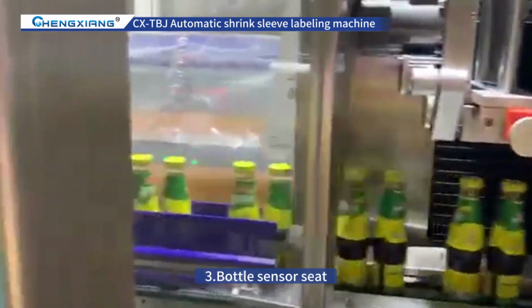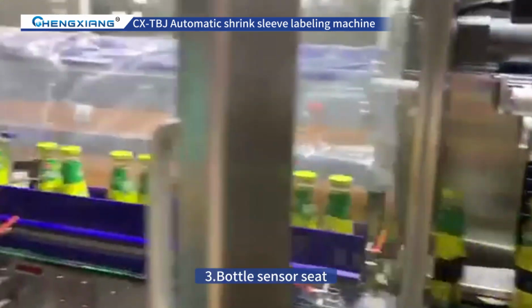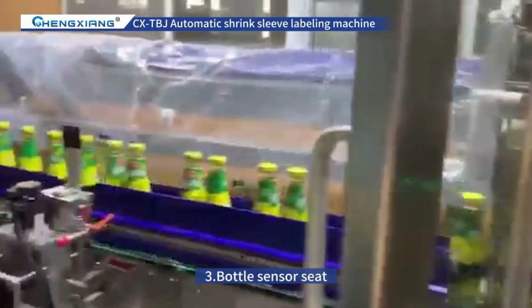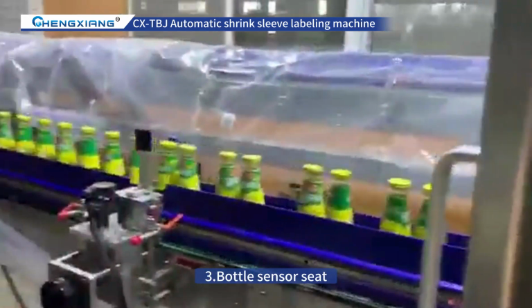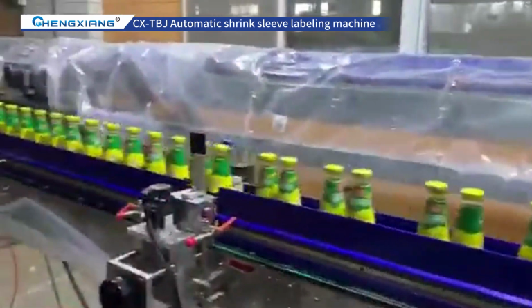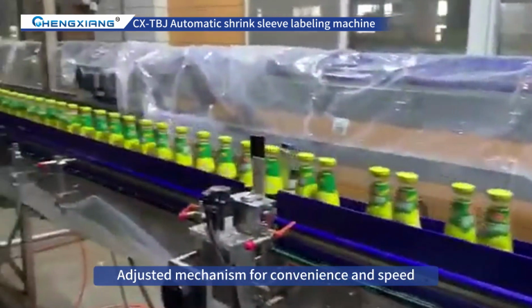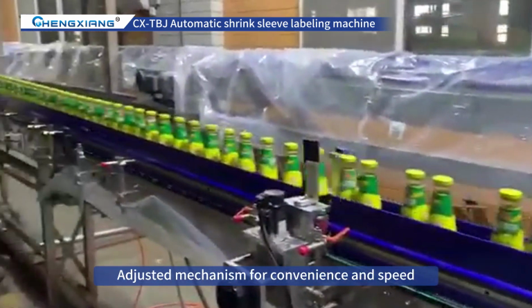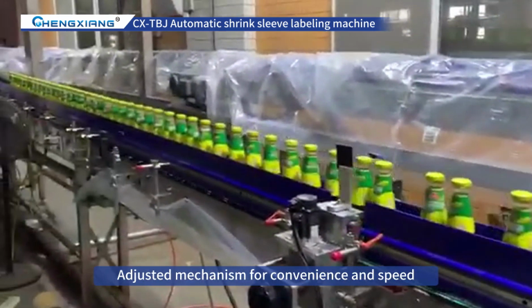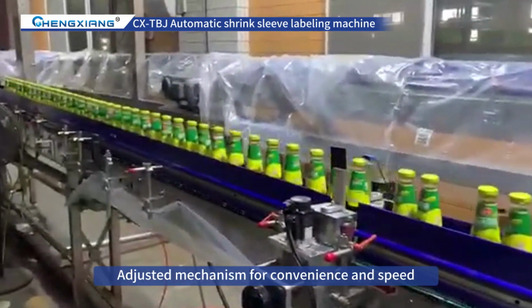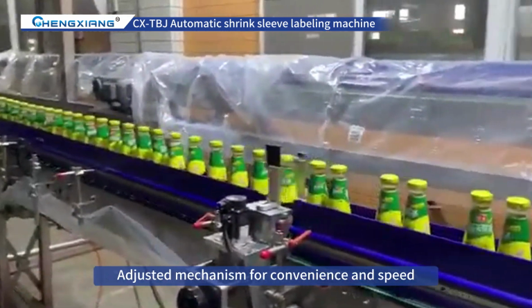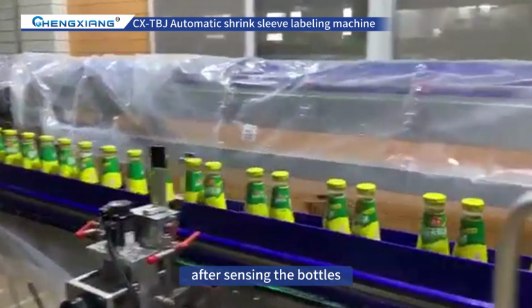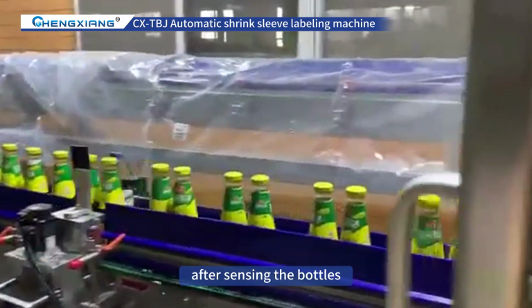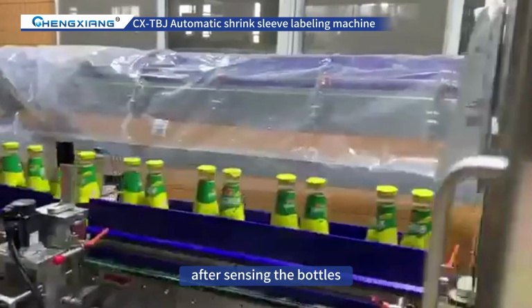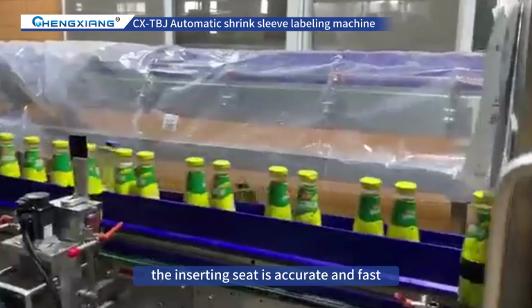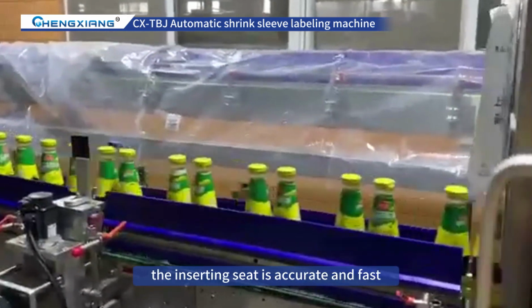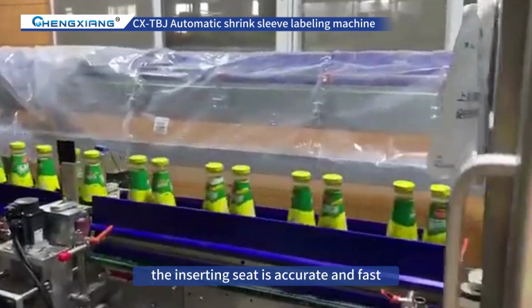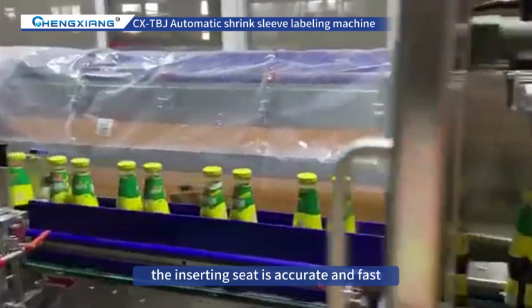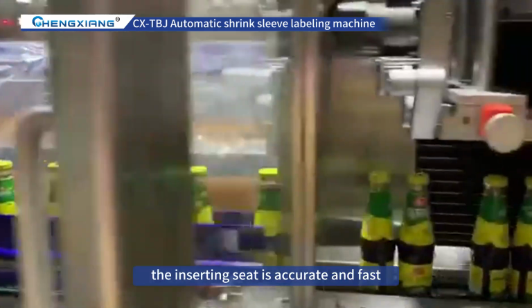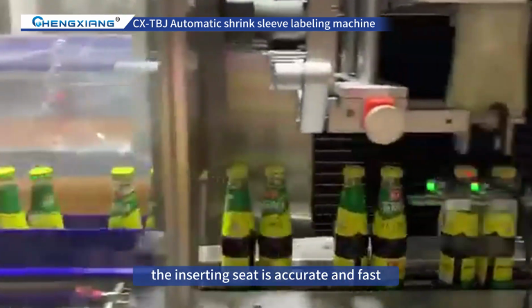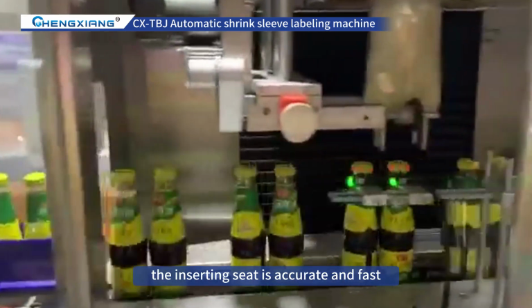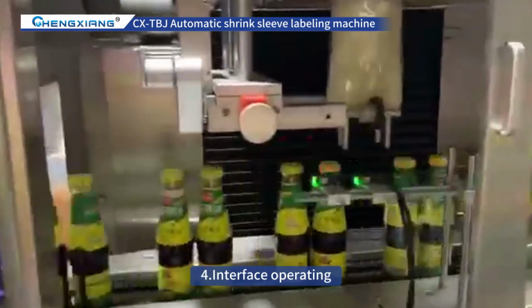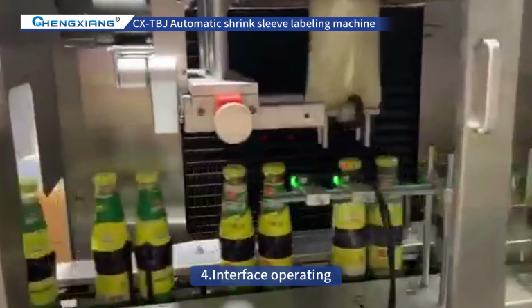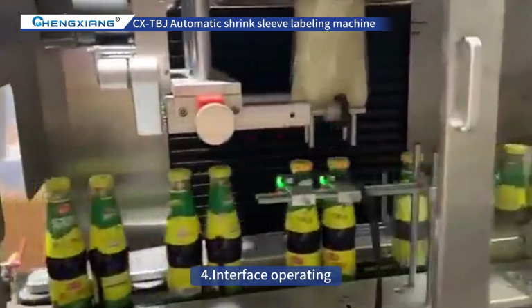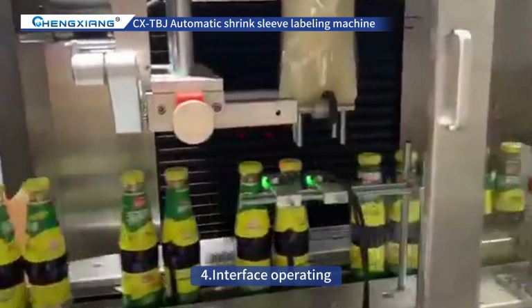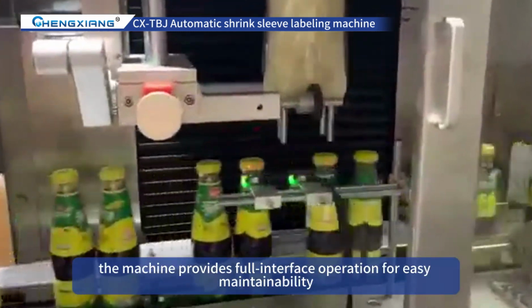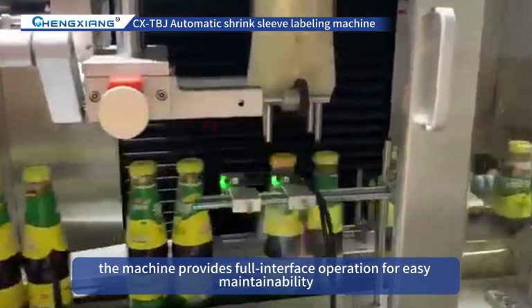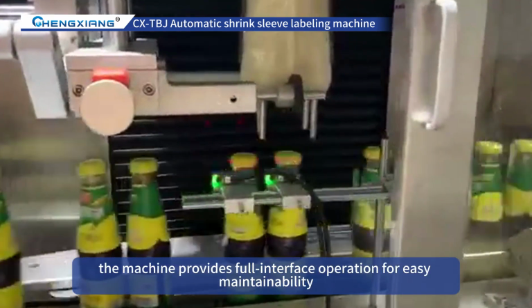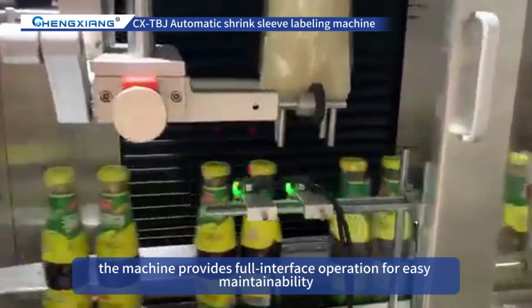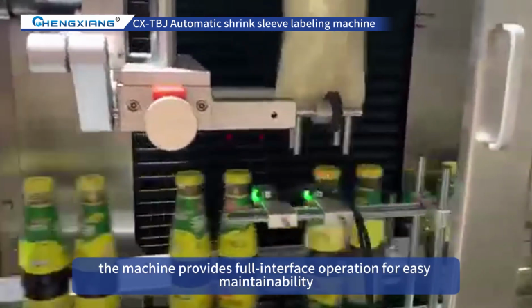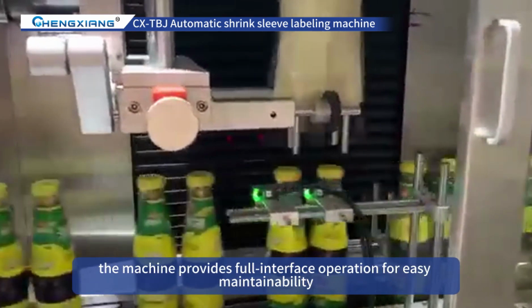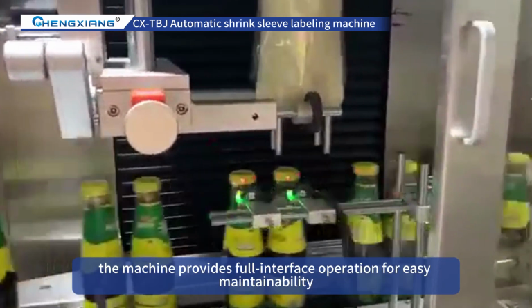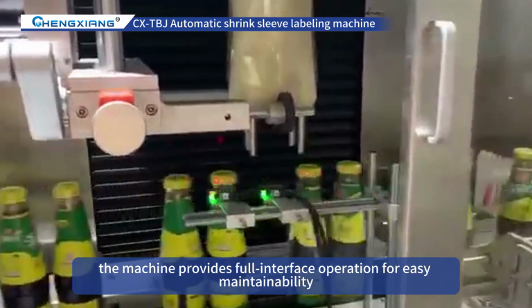3. Bottle Sensor Seat — an adjusted mechanism for convenience and speed. After sensing the bottles, the inserting seat is accurate and fast. 4. Interface Operating — the machine provides full interface operation for easy maintainability.